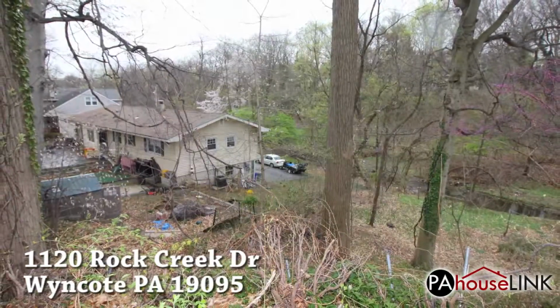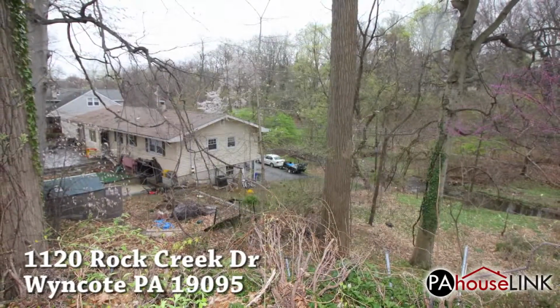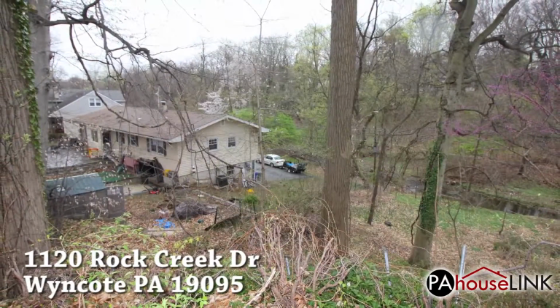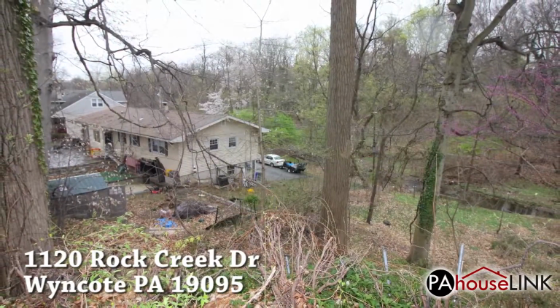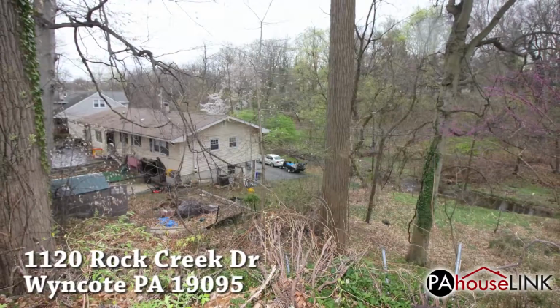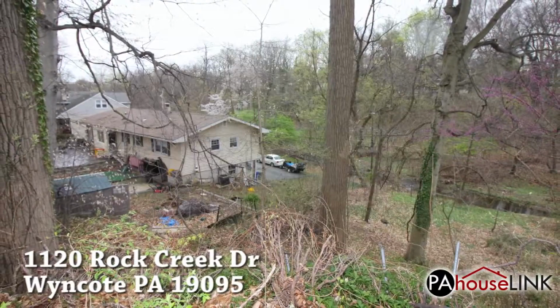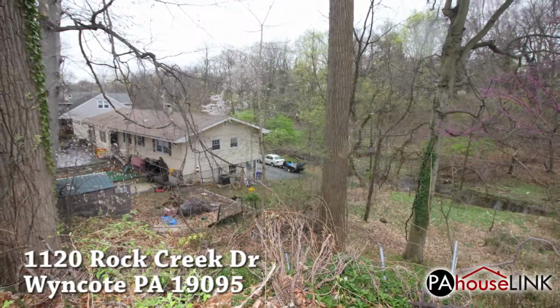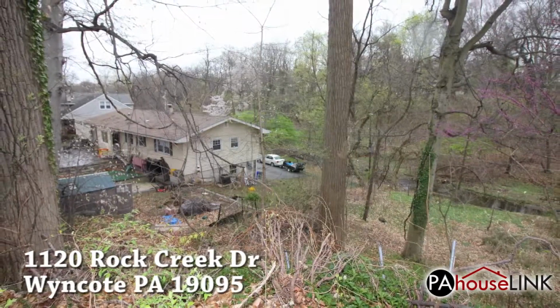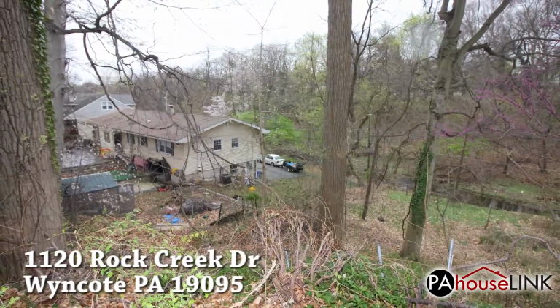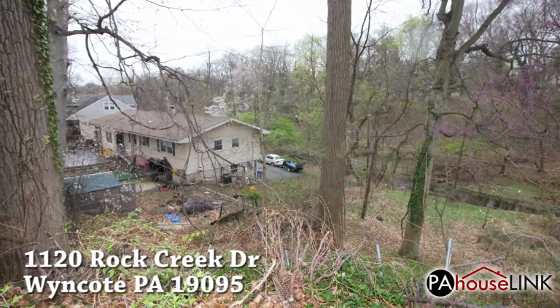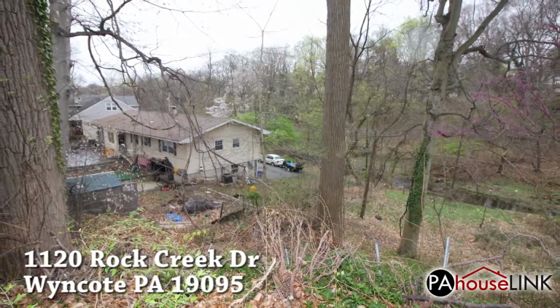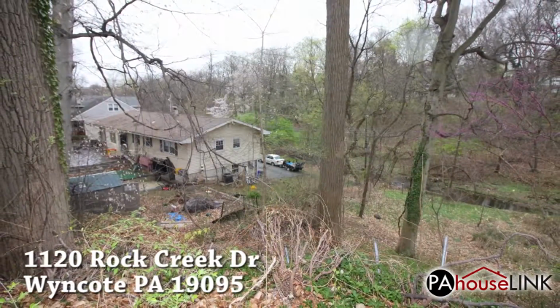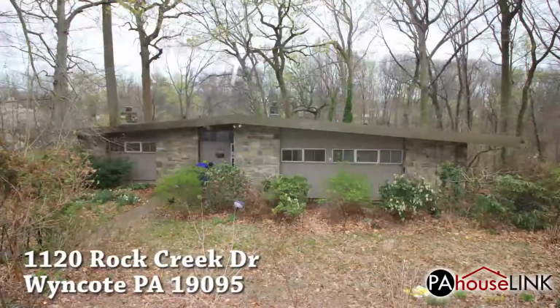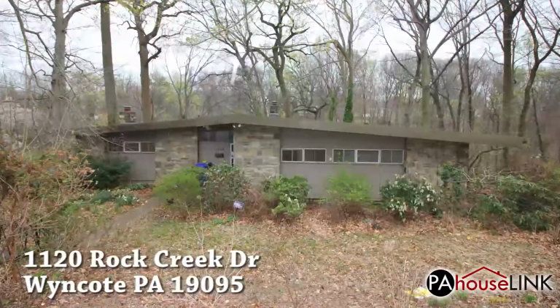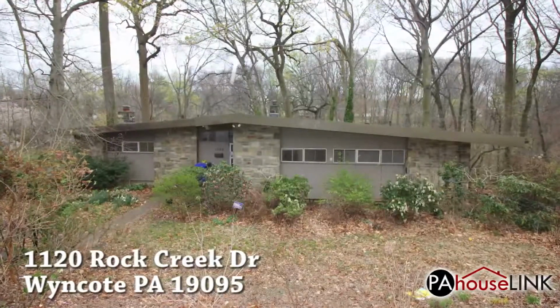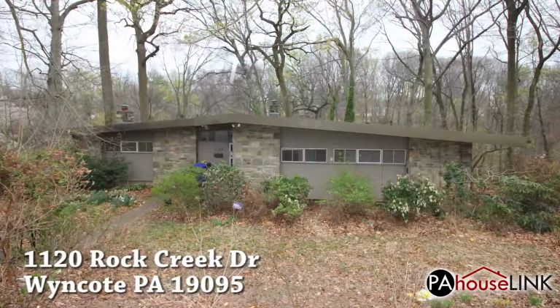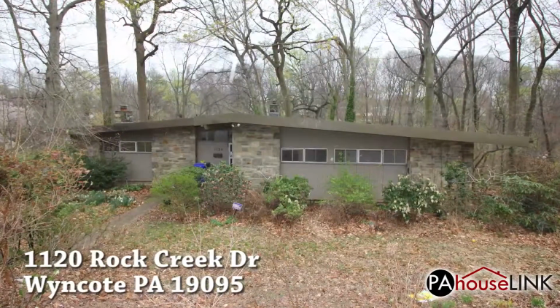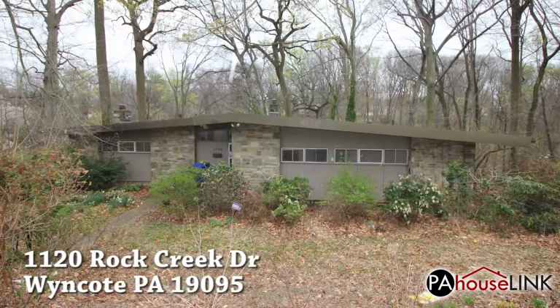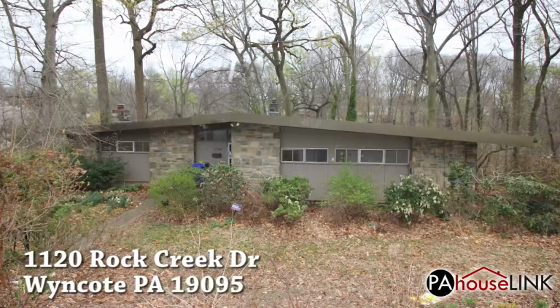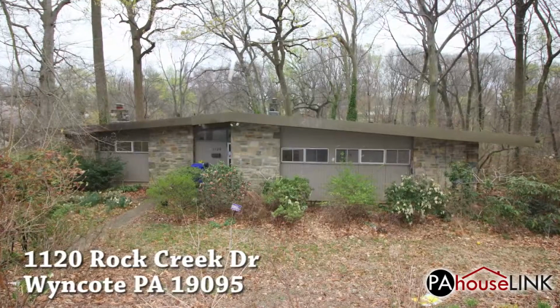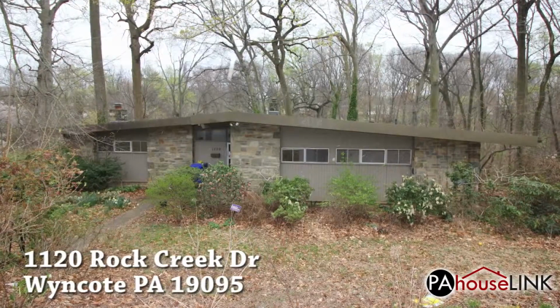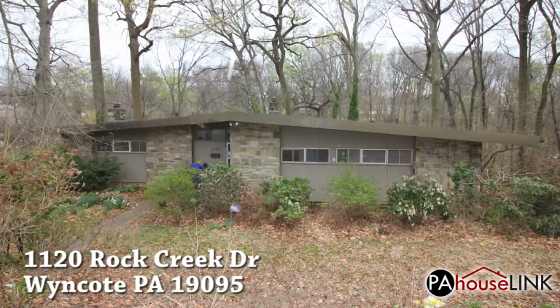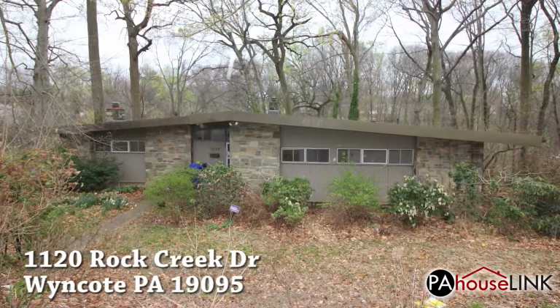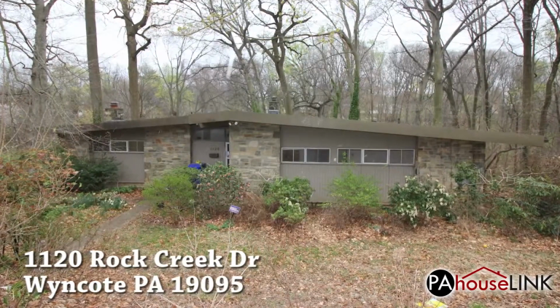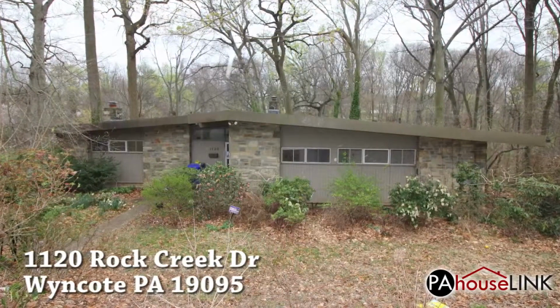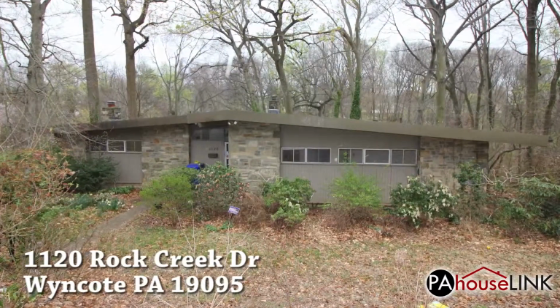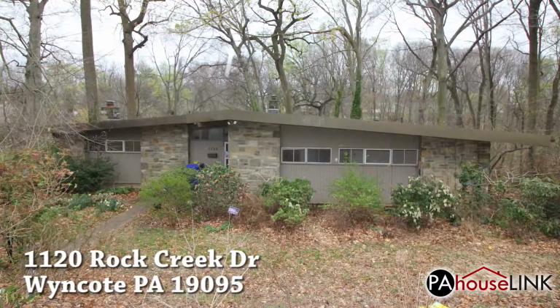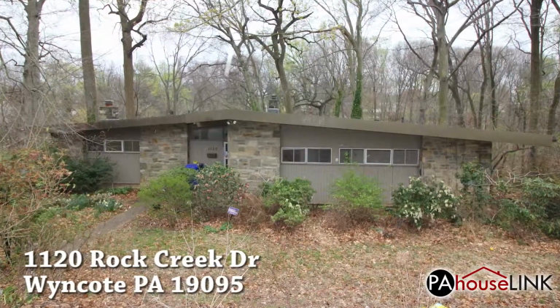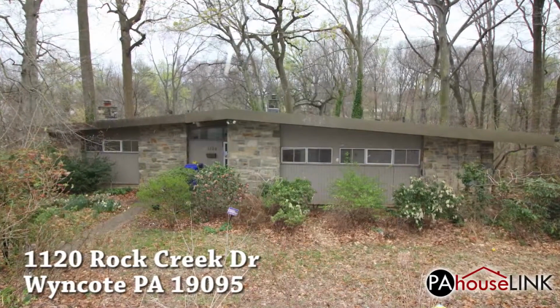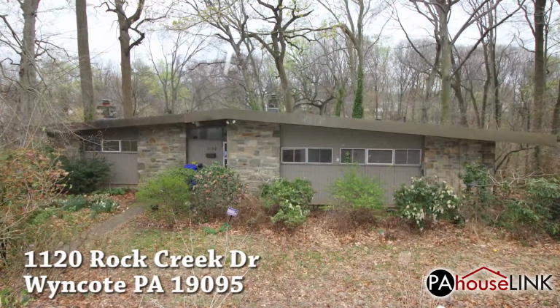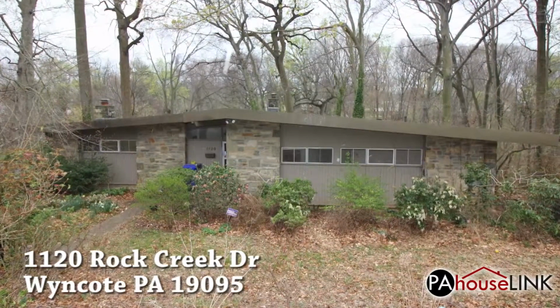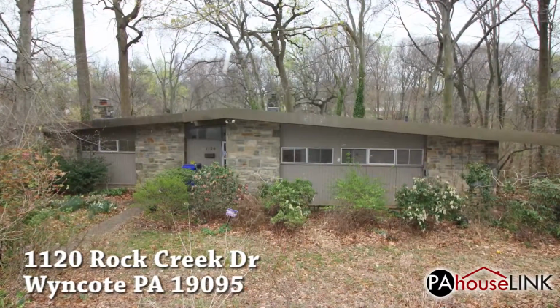The yard for this property stretches out behind the building, is heavily forested, and backs up to a creek. If you want to live close to the beauty of nature, this may be just the home you were looking for.